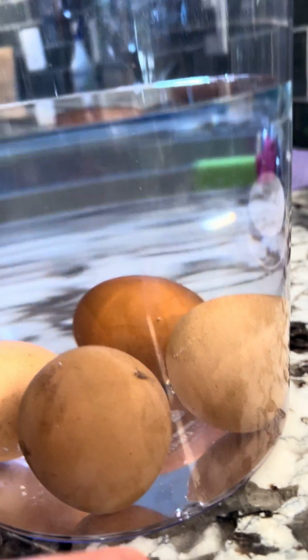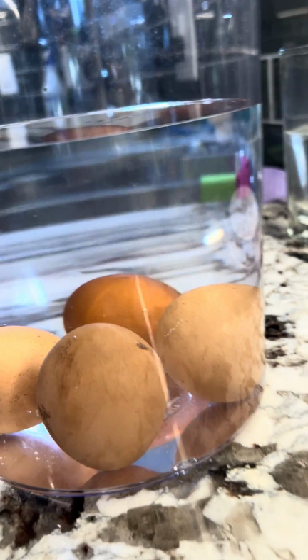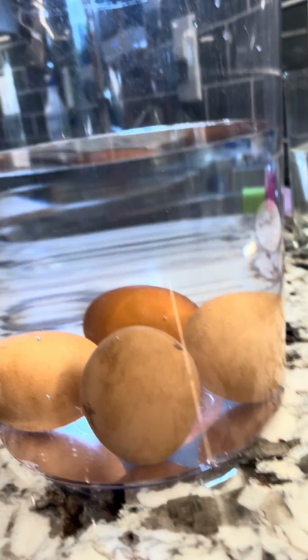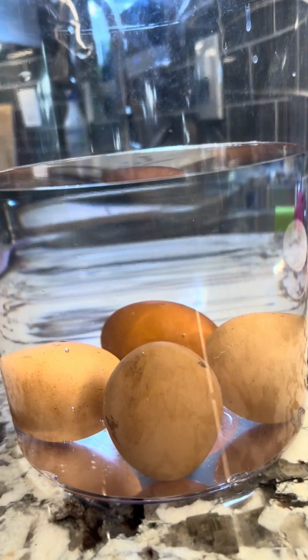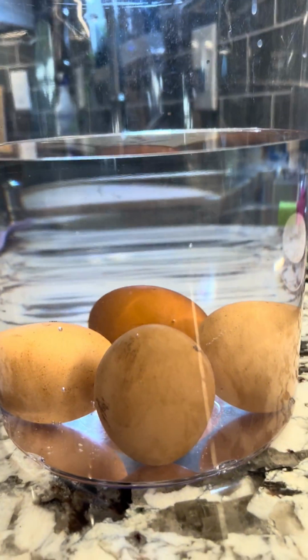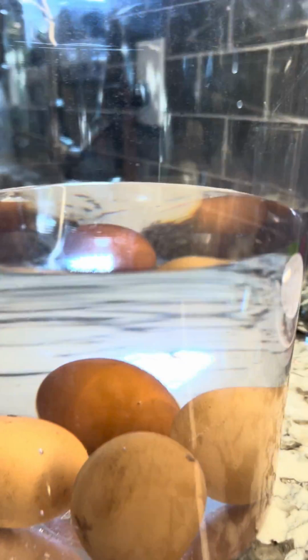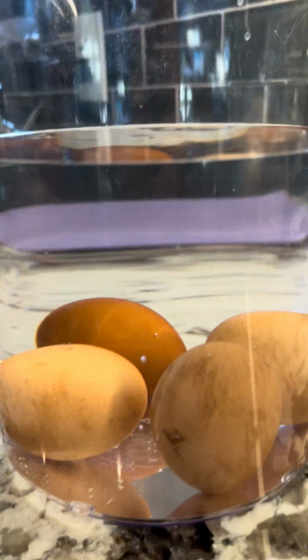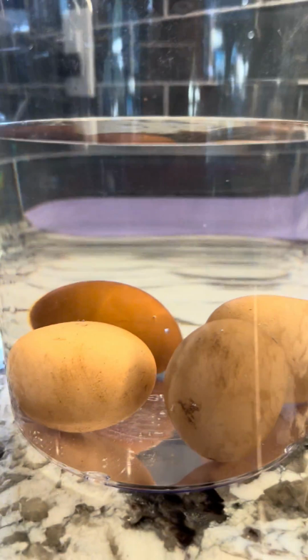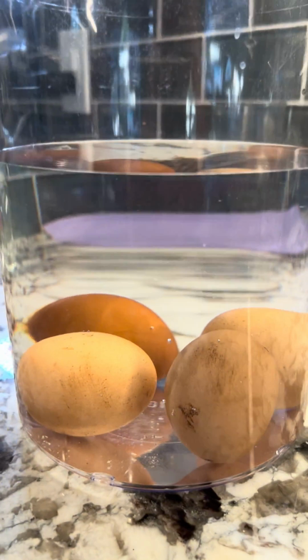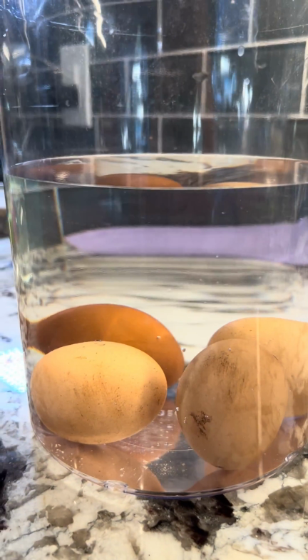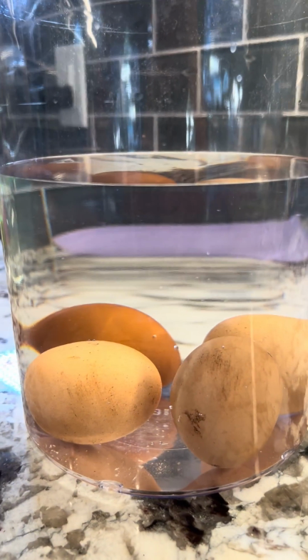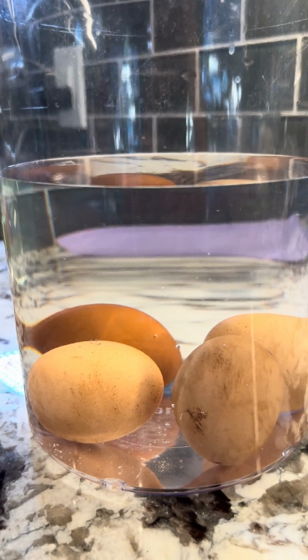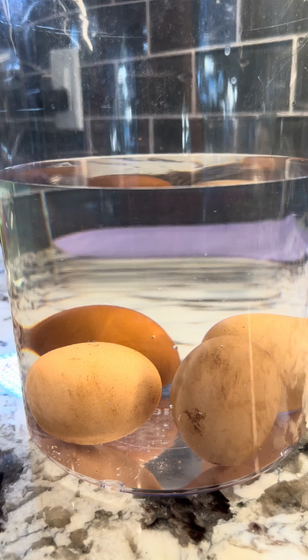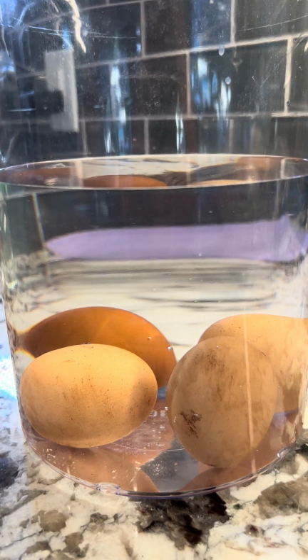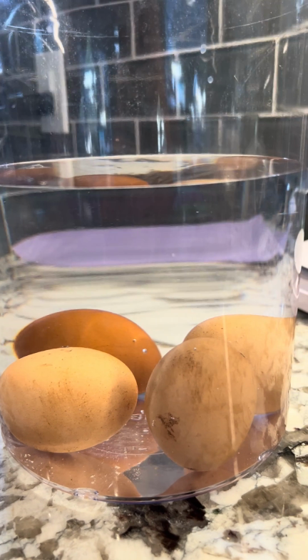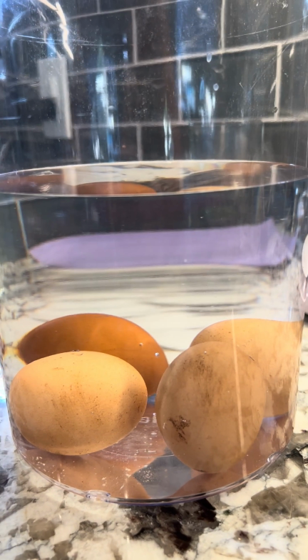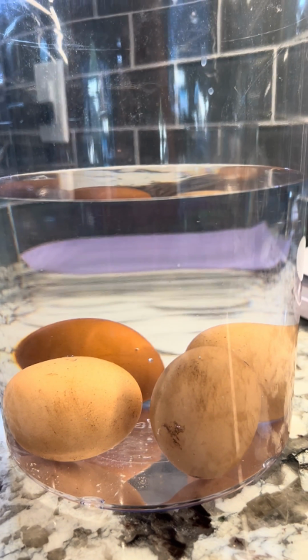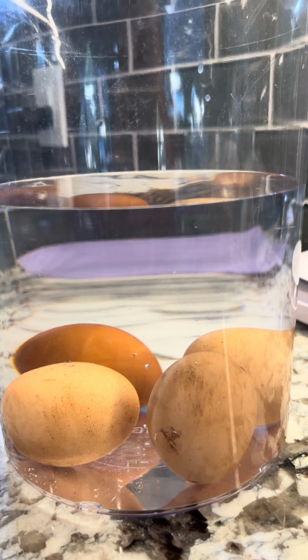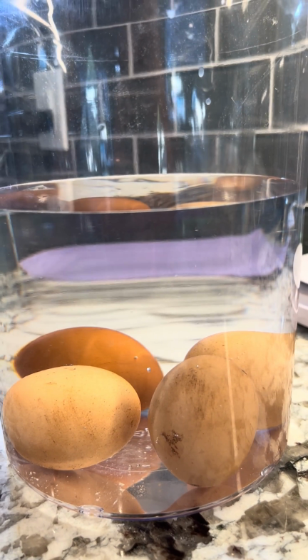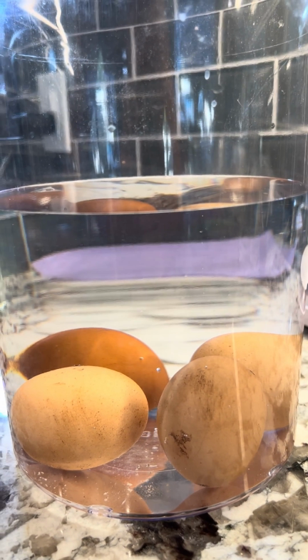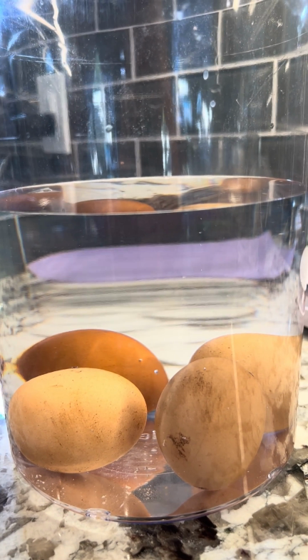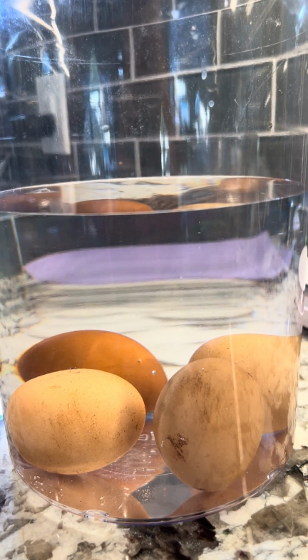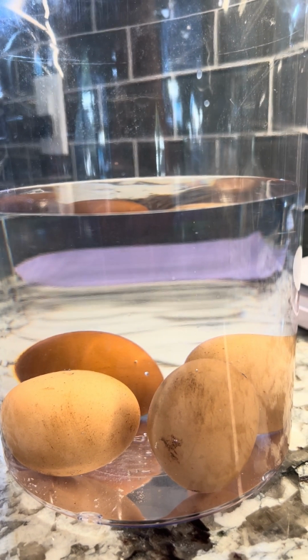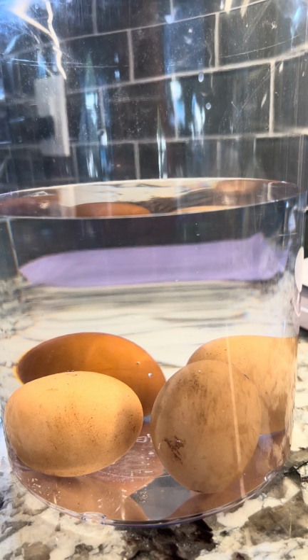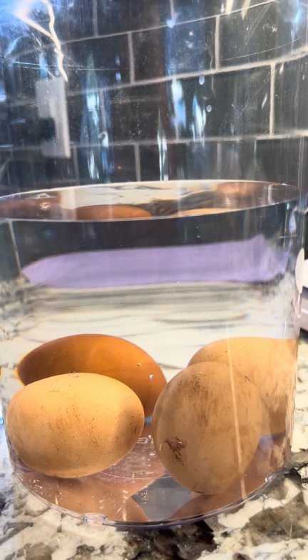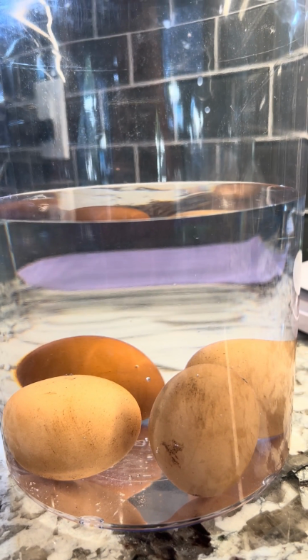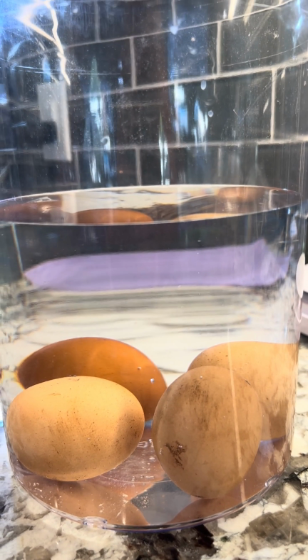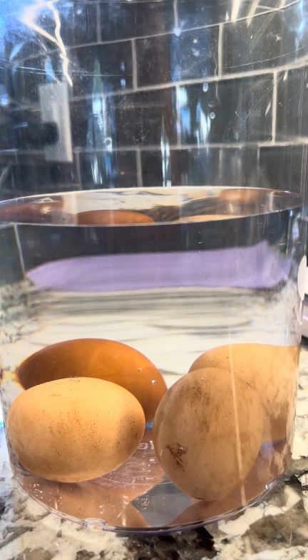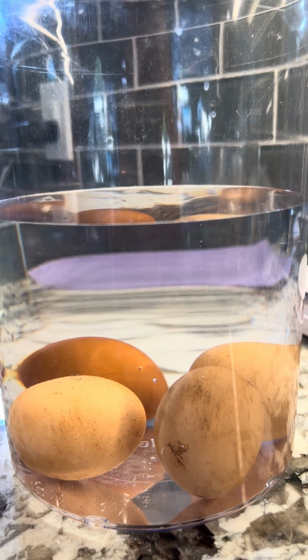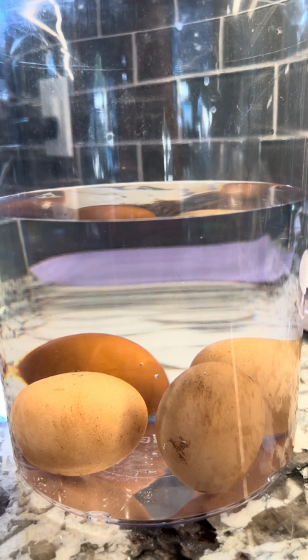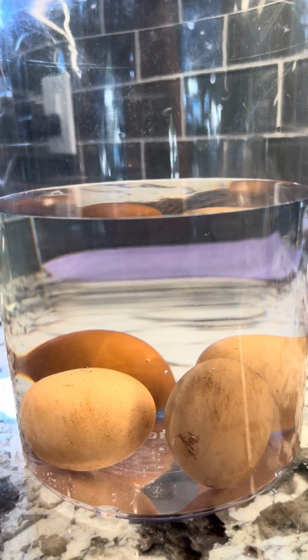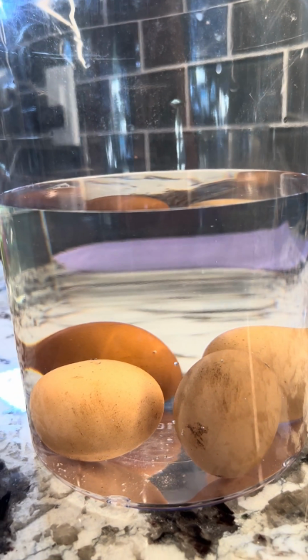But that's it. I hope this was helpful. Let me know in the comments below if you tried this egg float test and what your thoughts are. Have a great day.